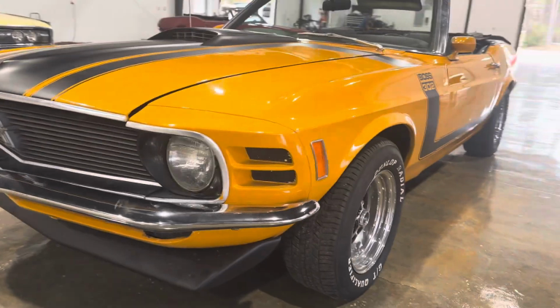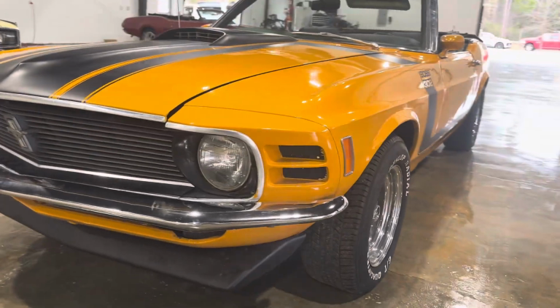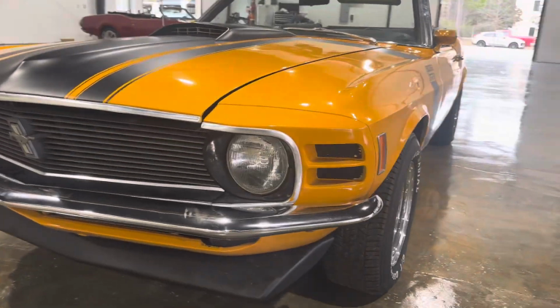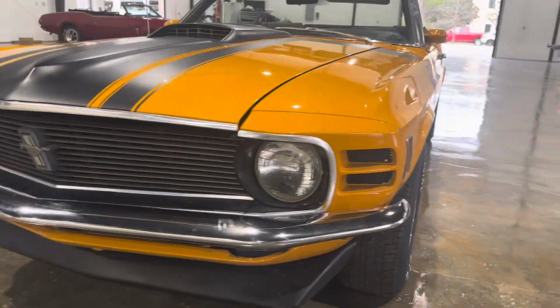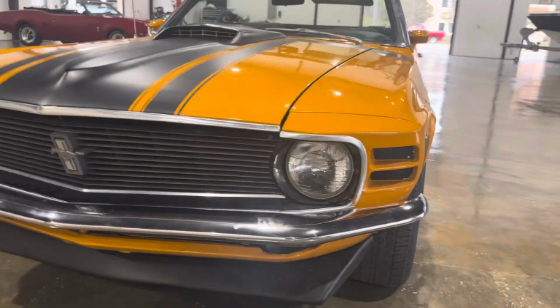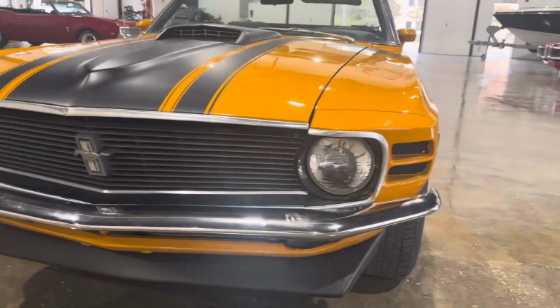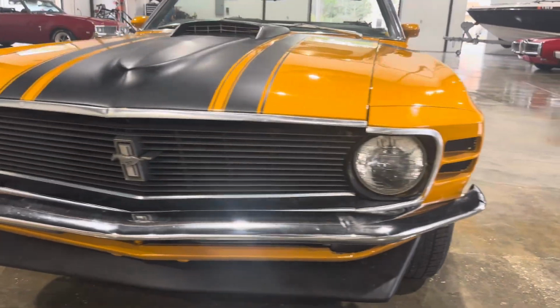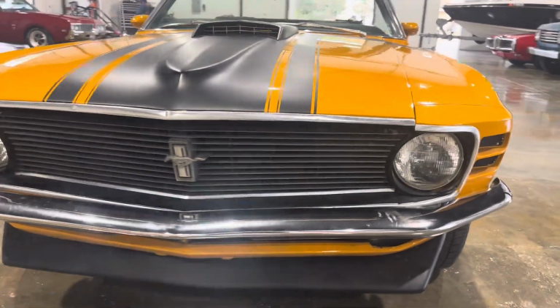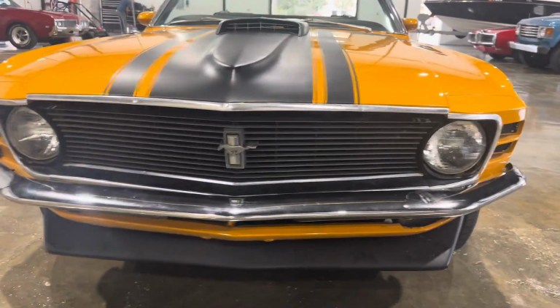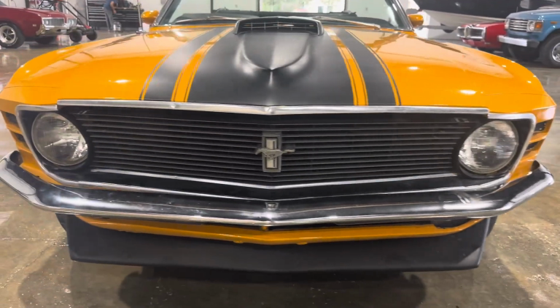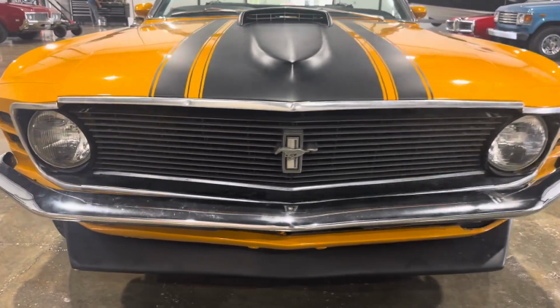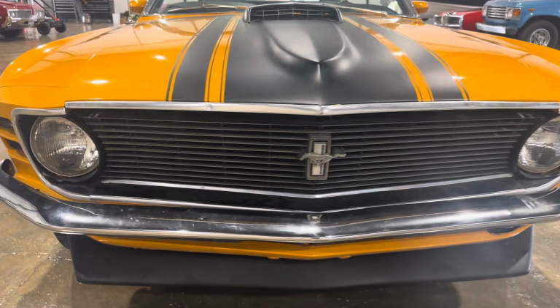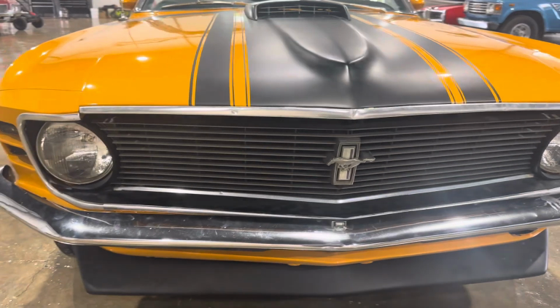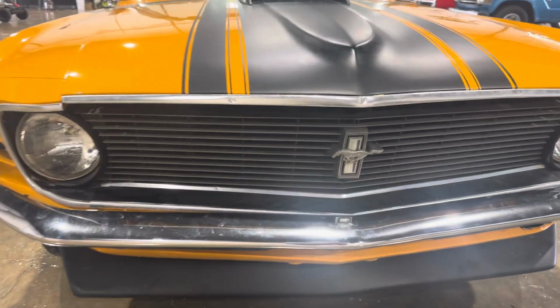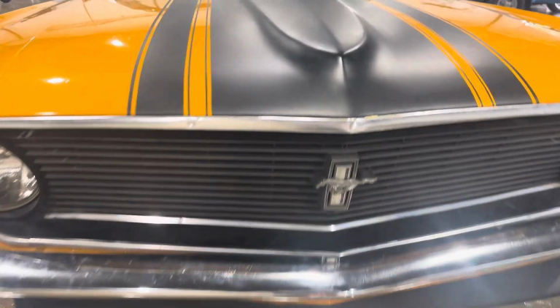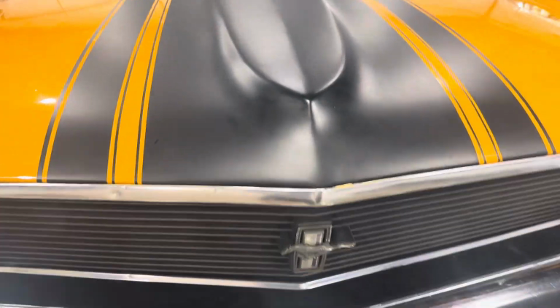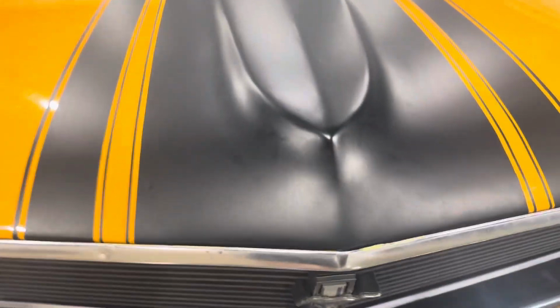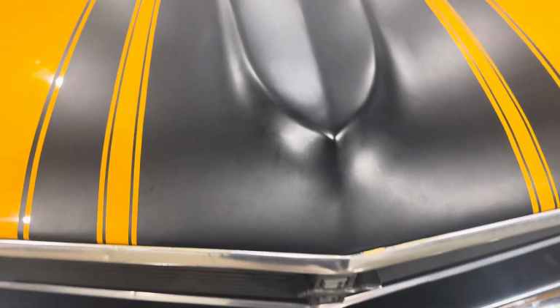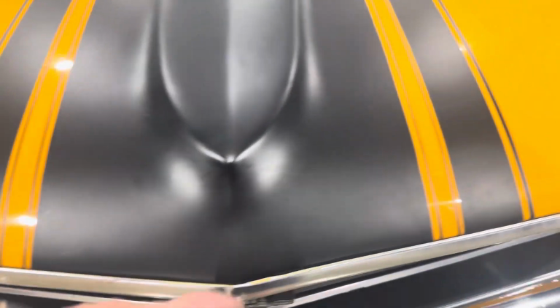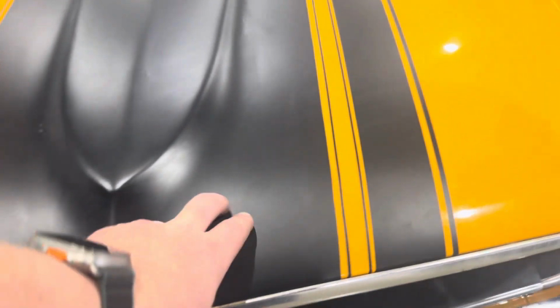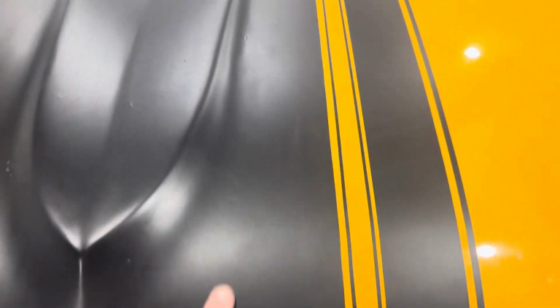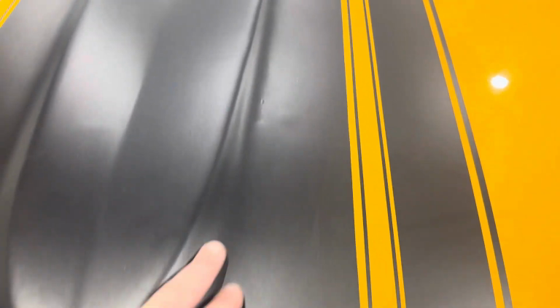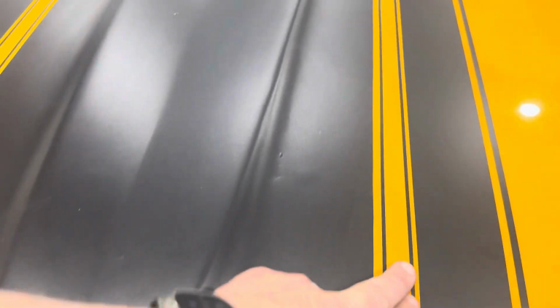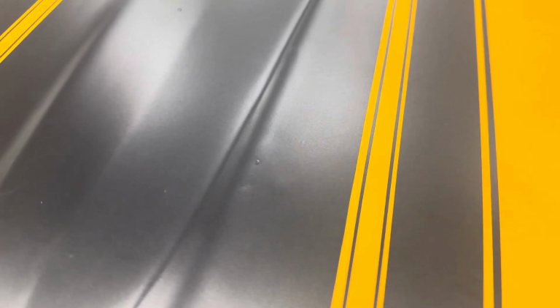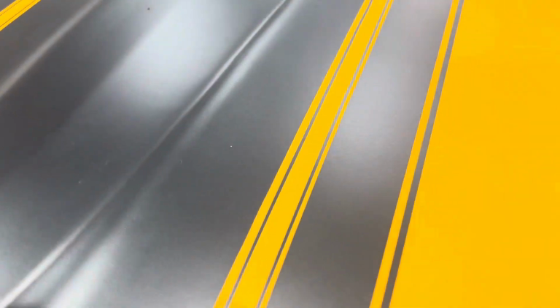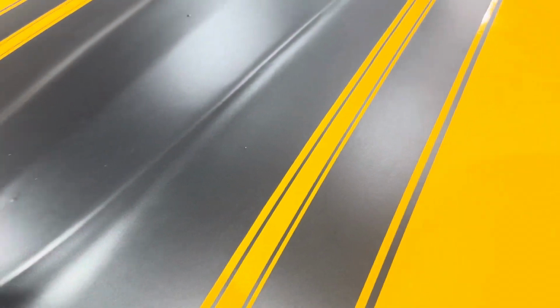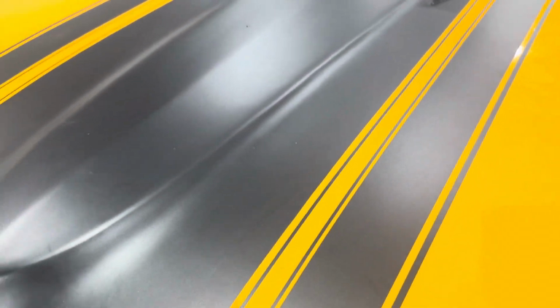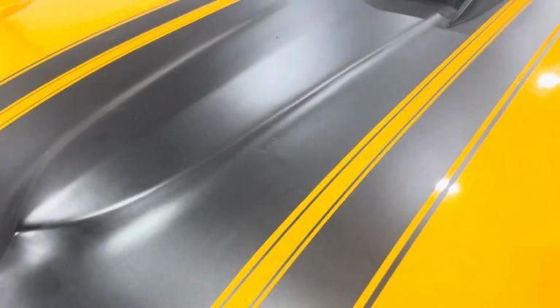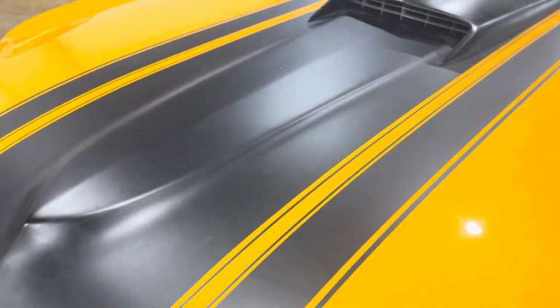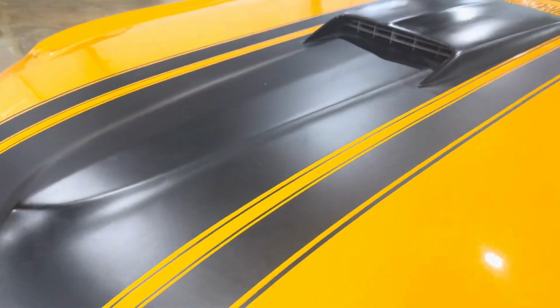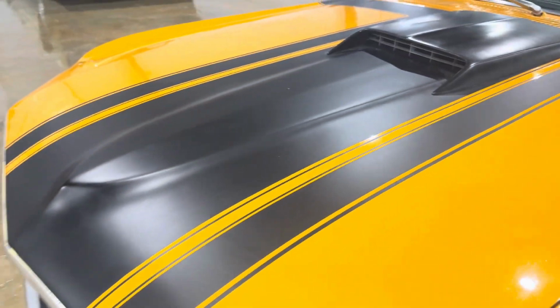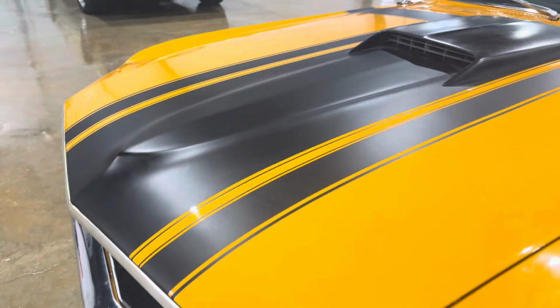Chrome looks nice. Did a nice job on the striping as well — the vinyl stripes.